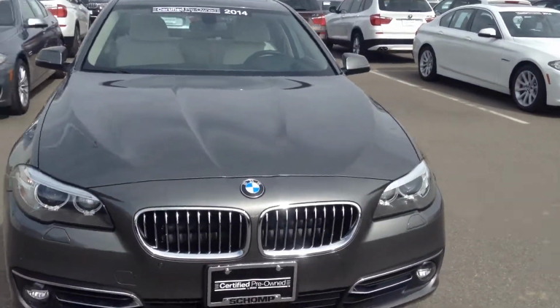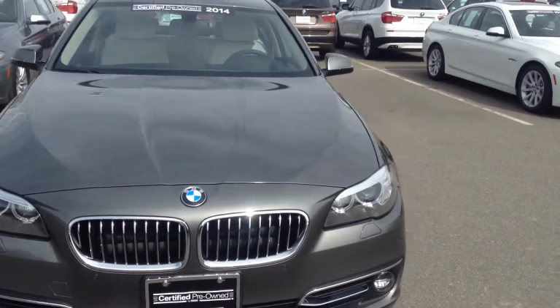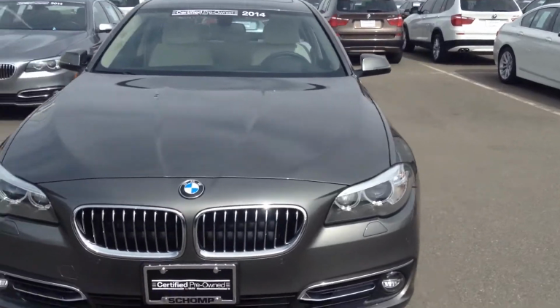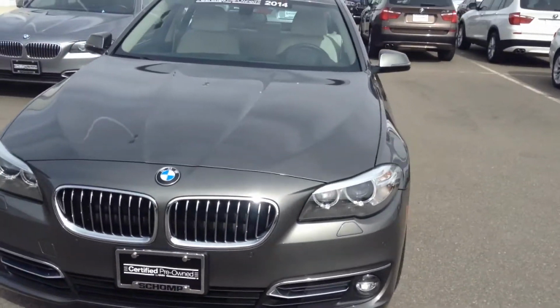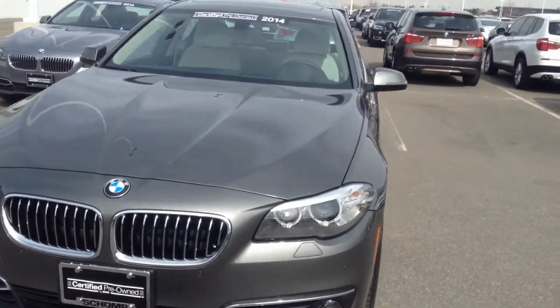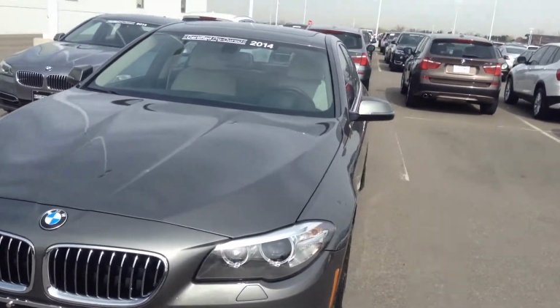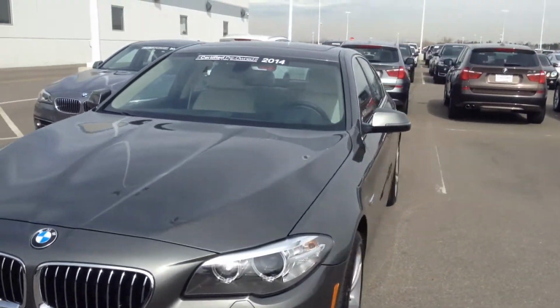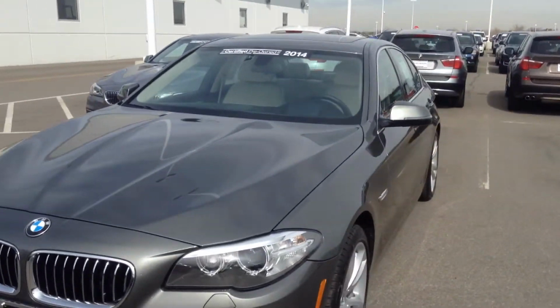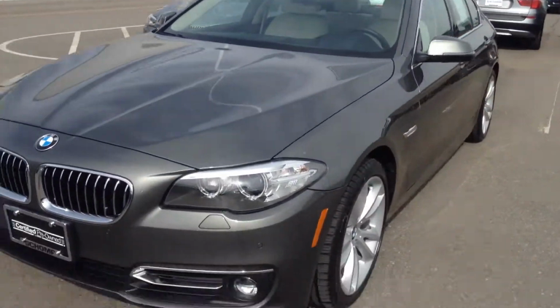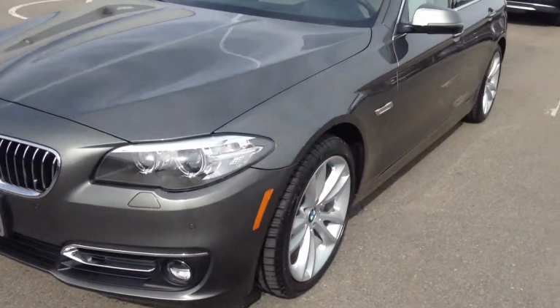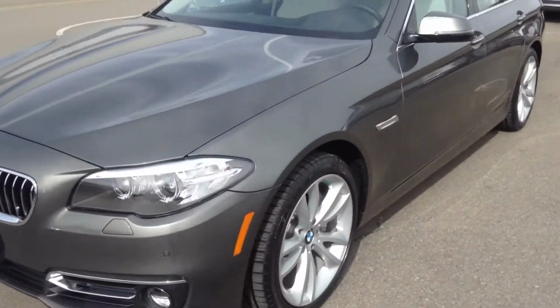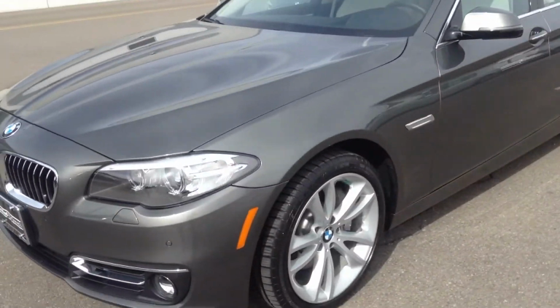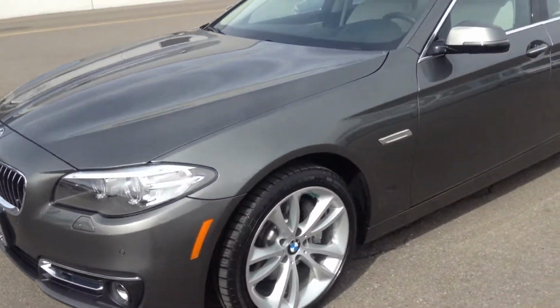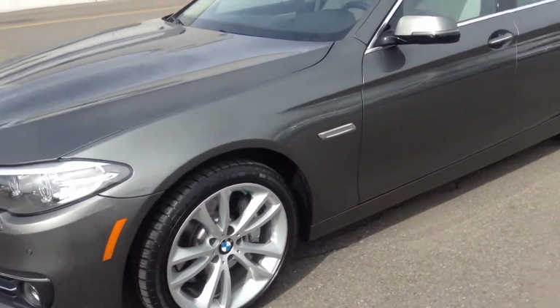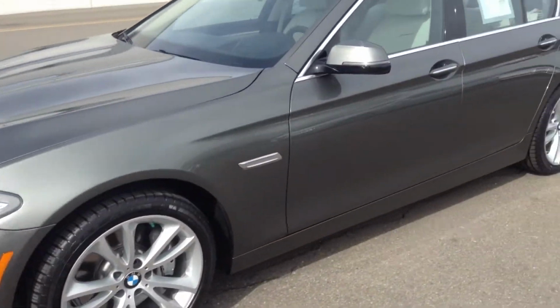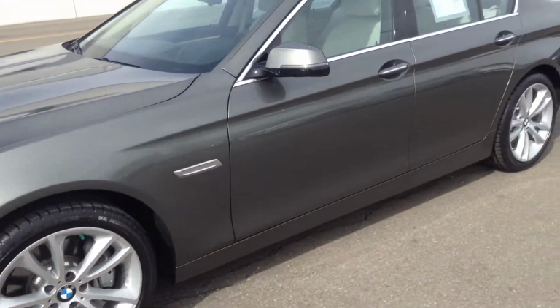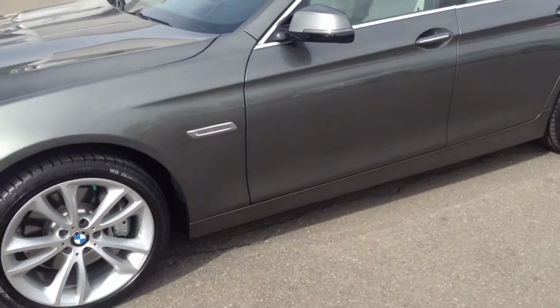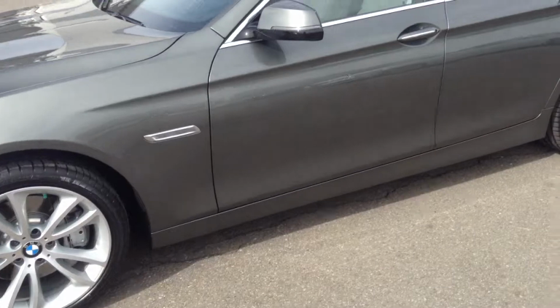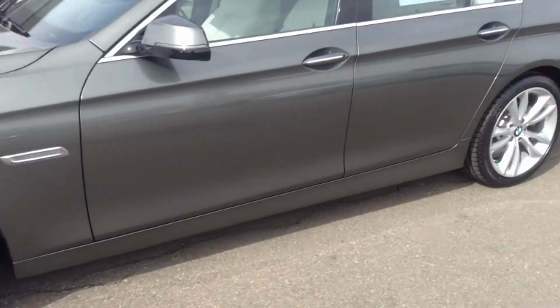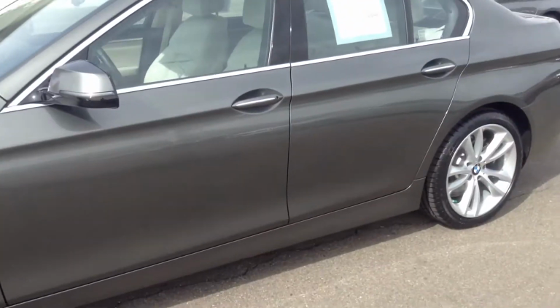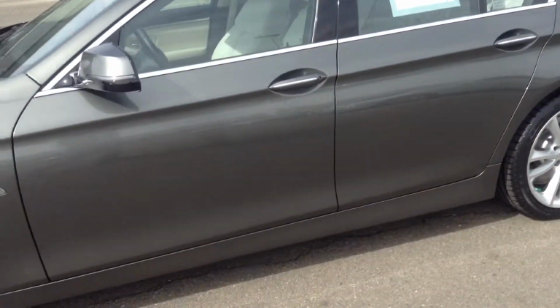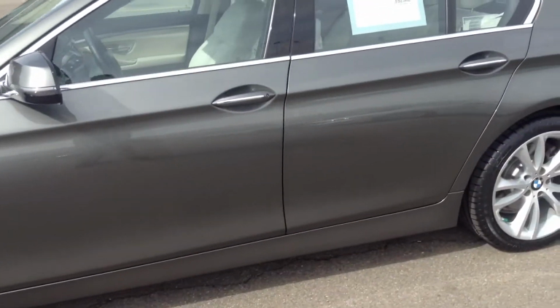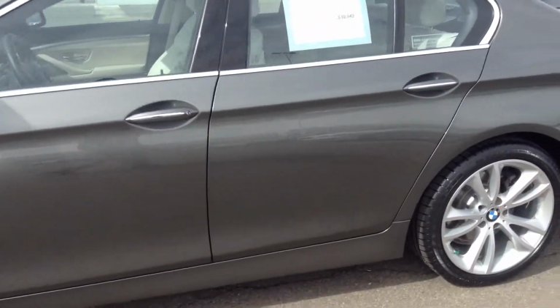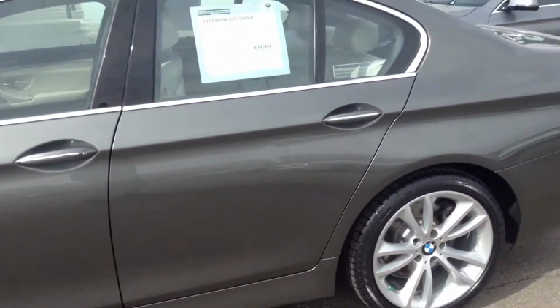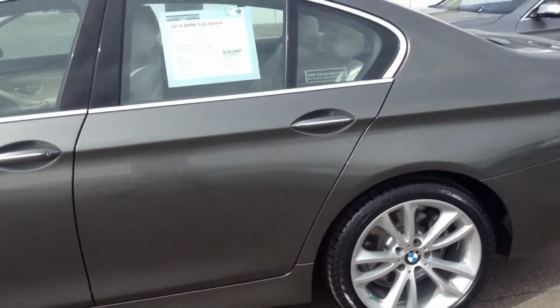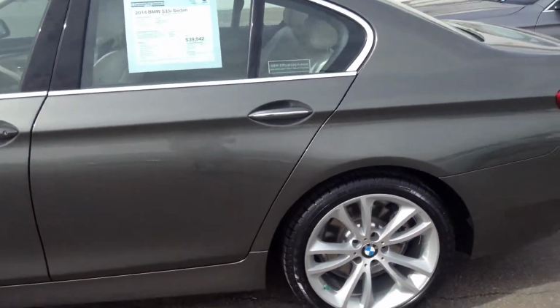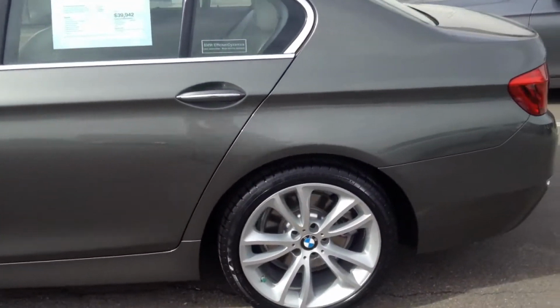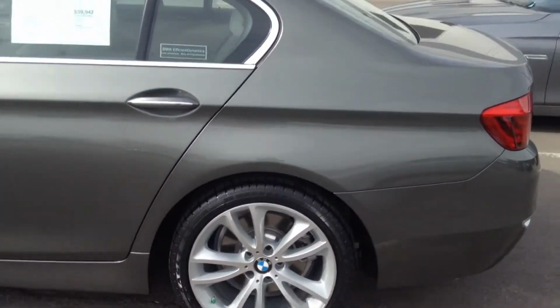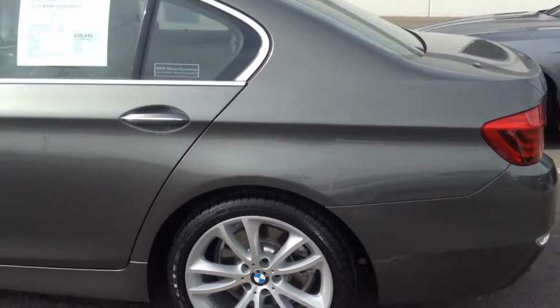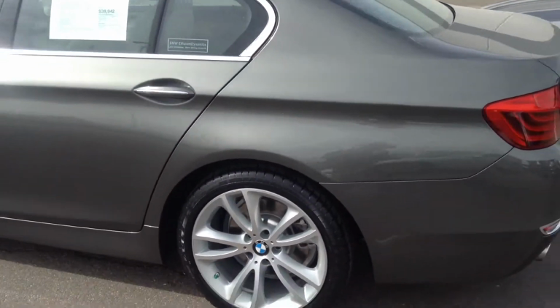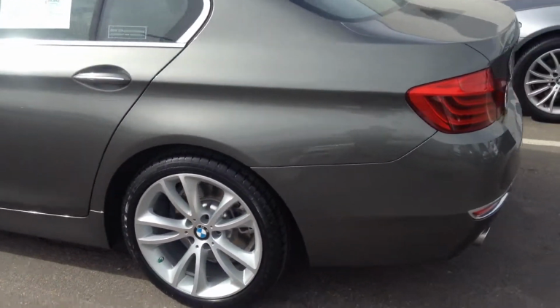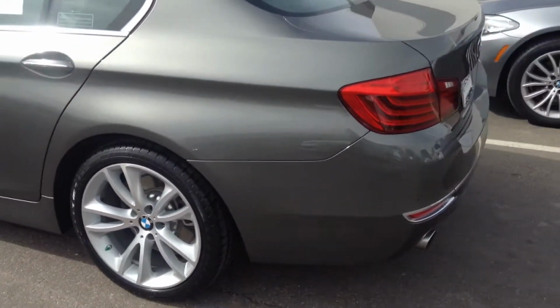The only downside is no X-Drive, so keep that in mind as you're purchasing. I do not believe this vehicle is leaseable at this point because of the mileage and the year that it's in.